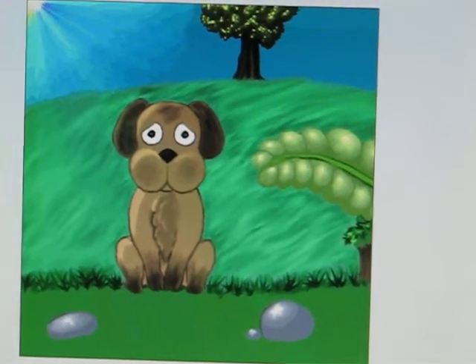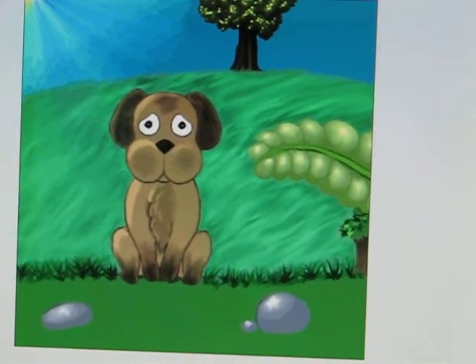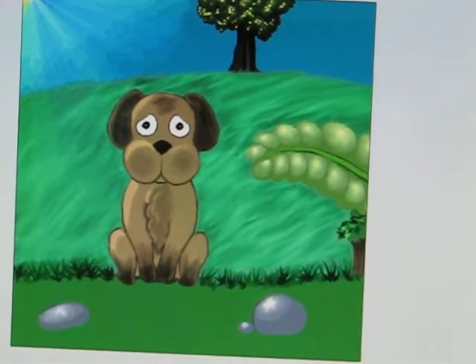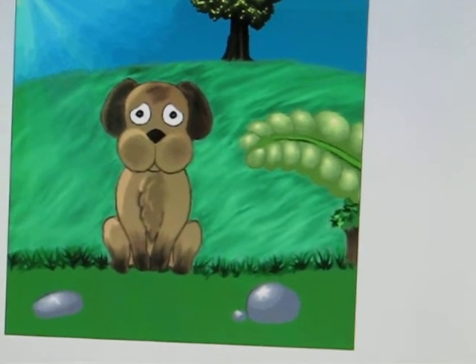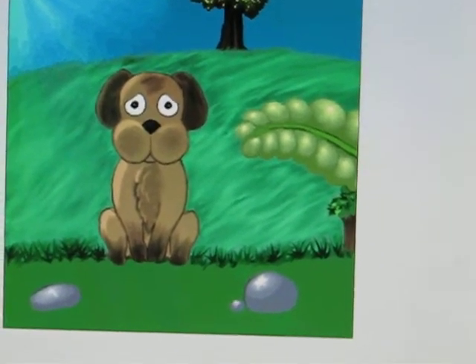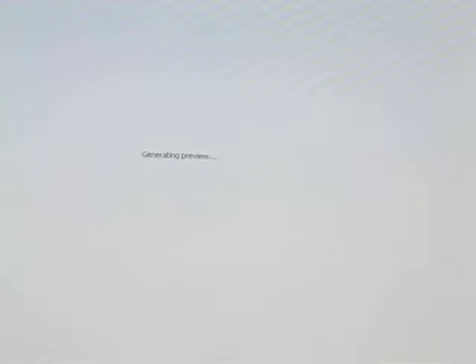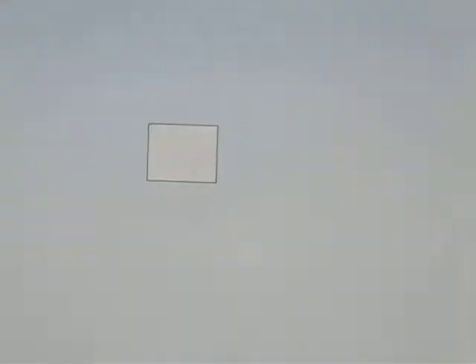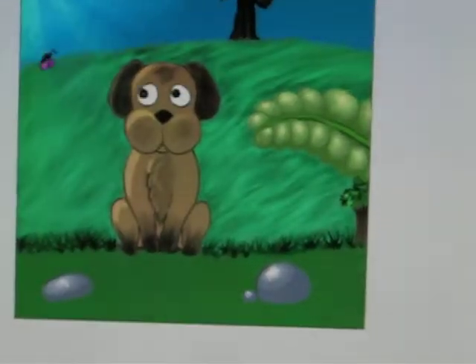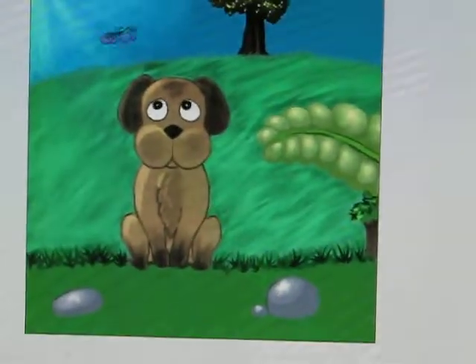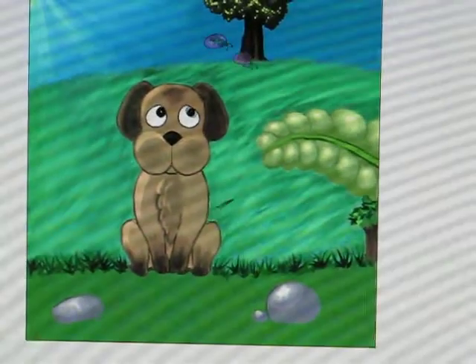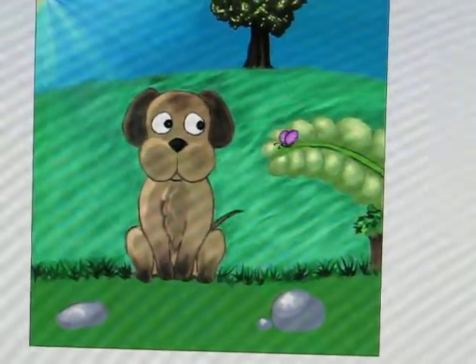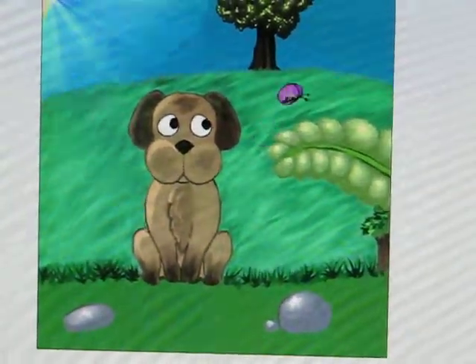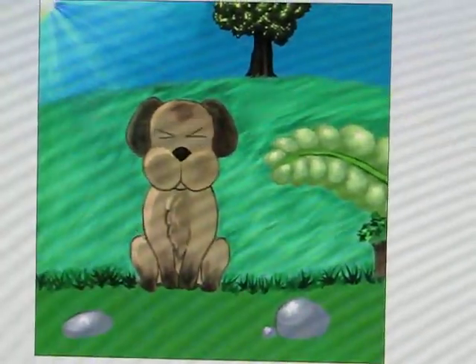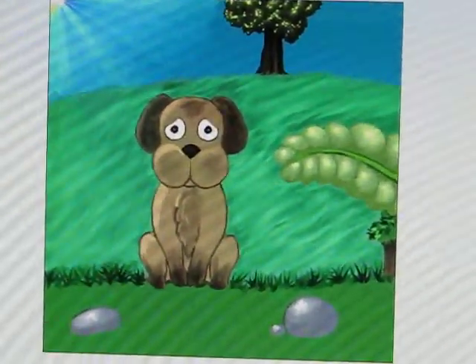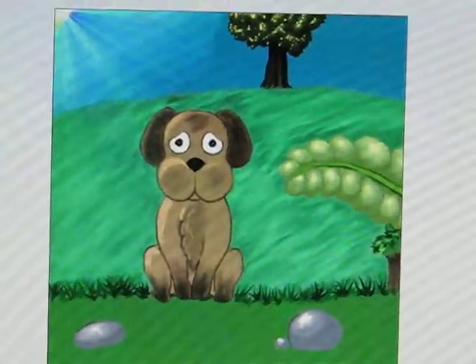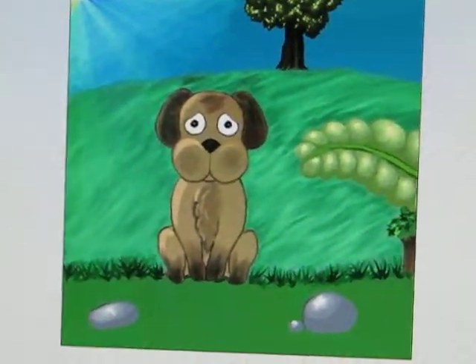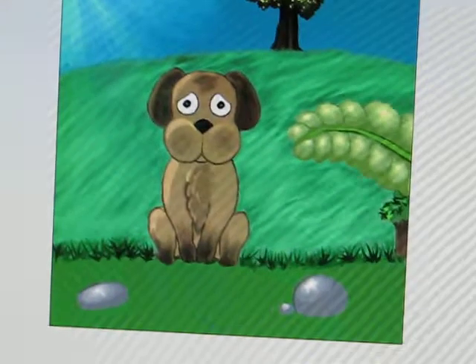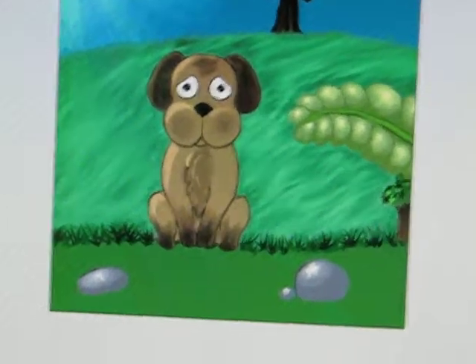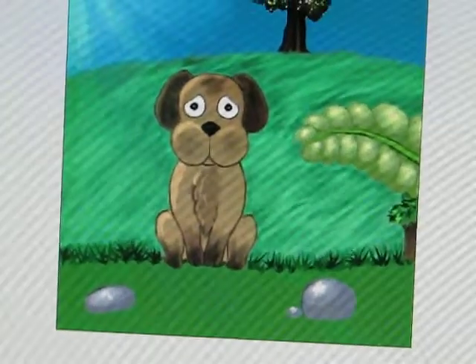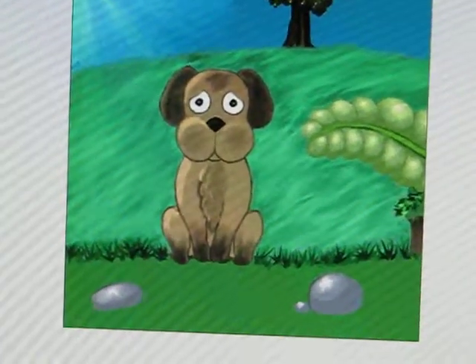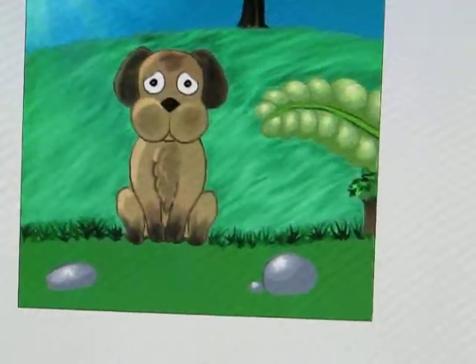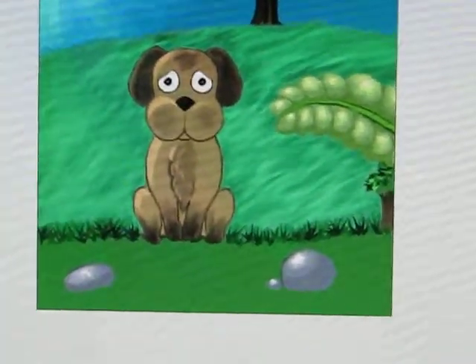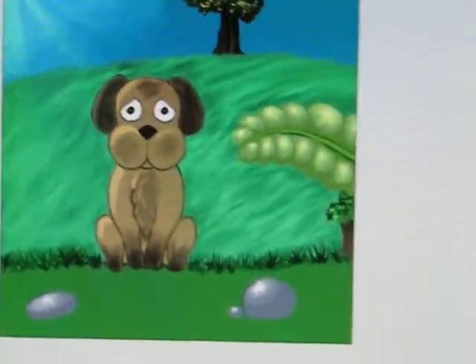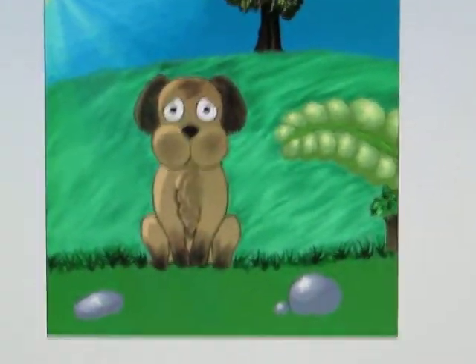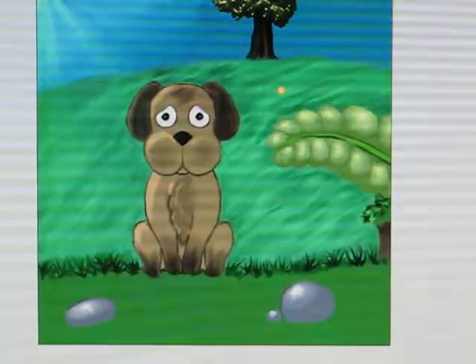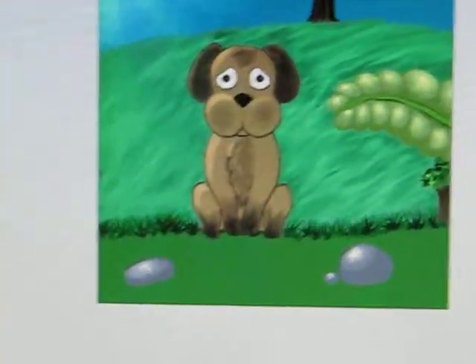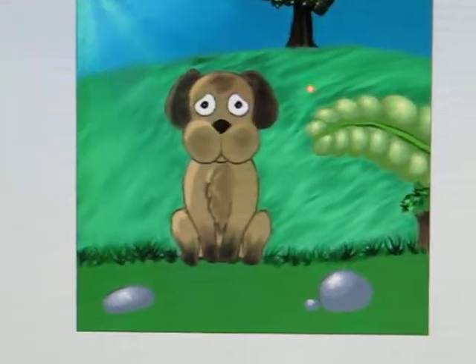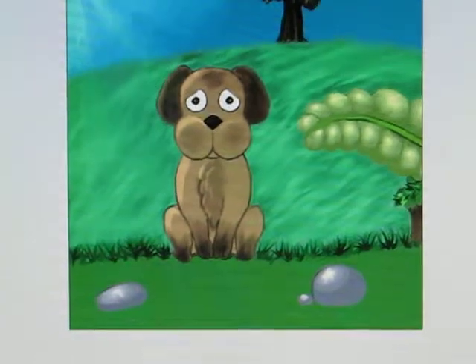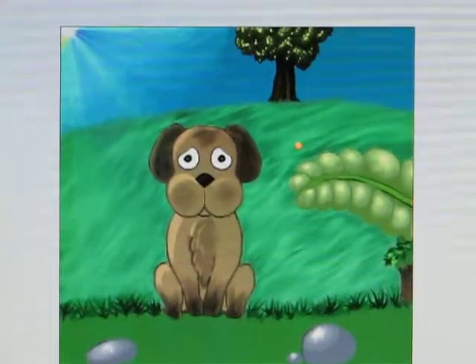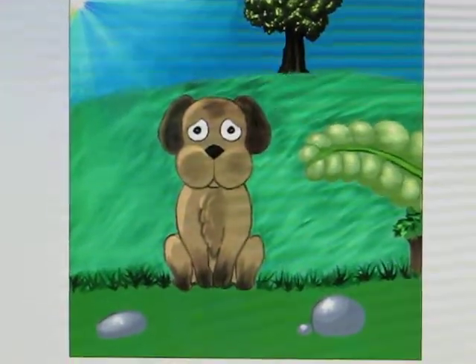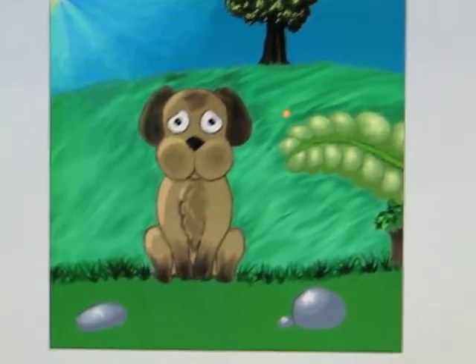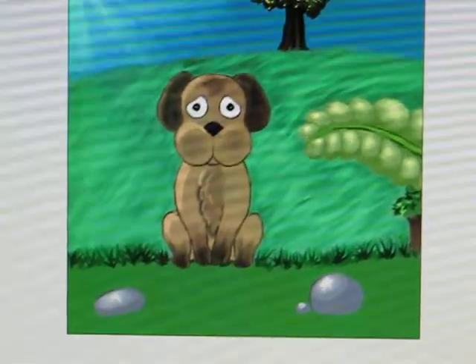You see how cute that is, I love it. Anyway, it's one of my first real animations, it's really, really cute.